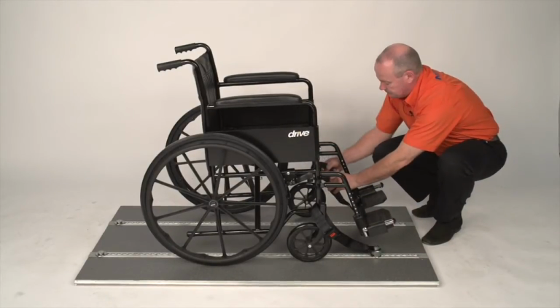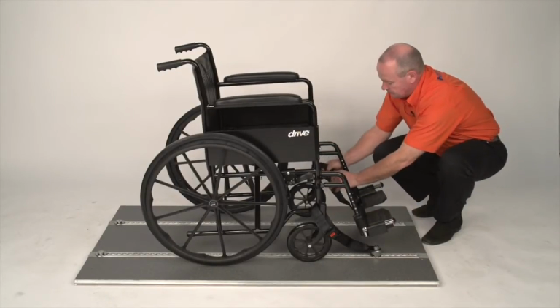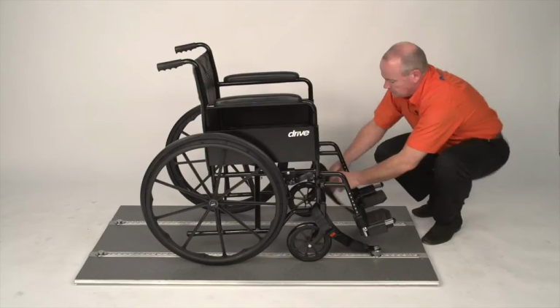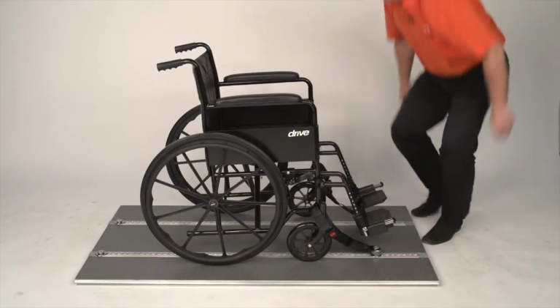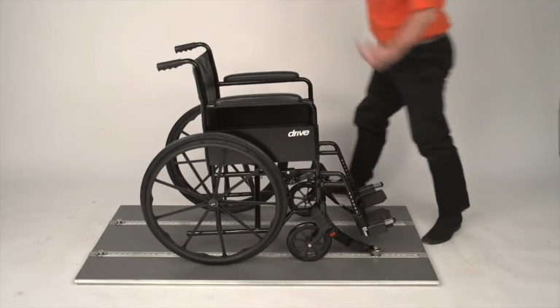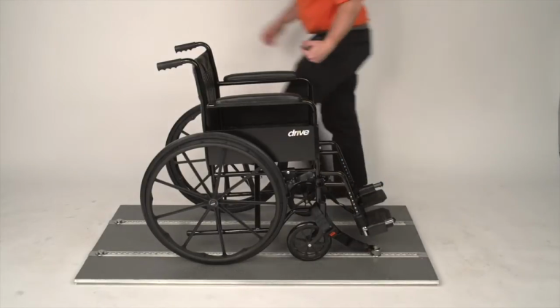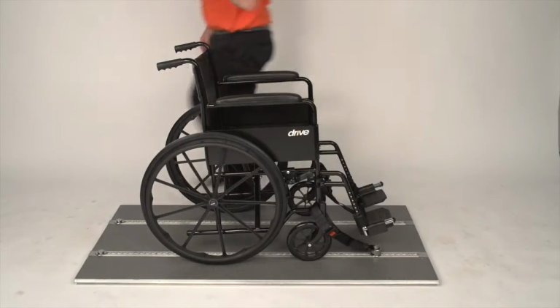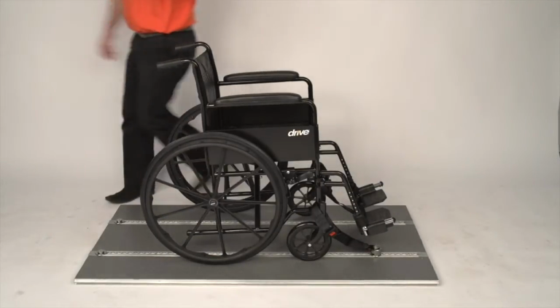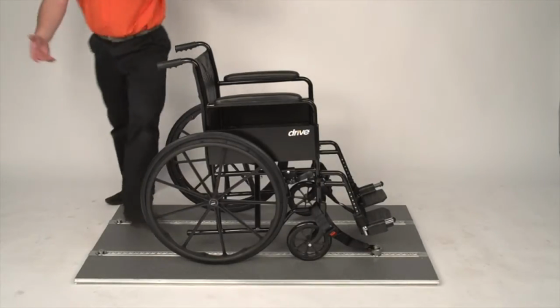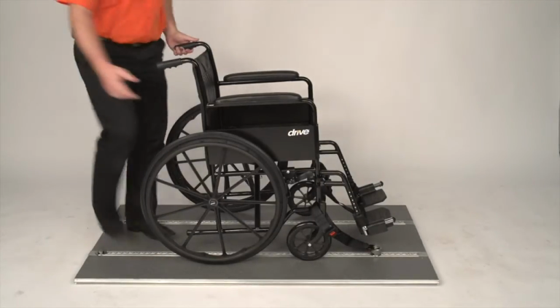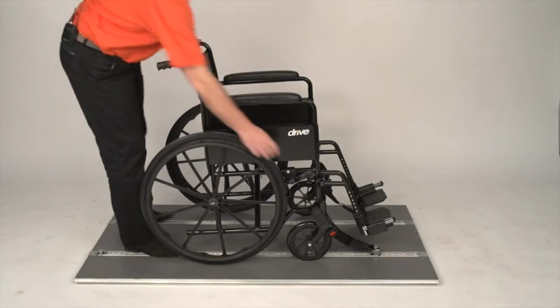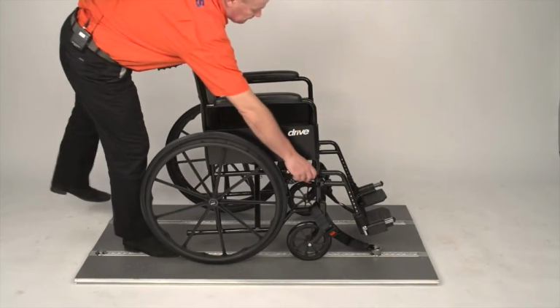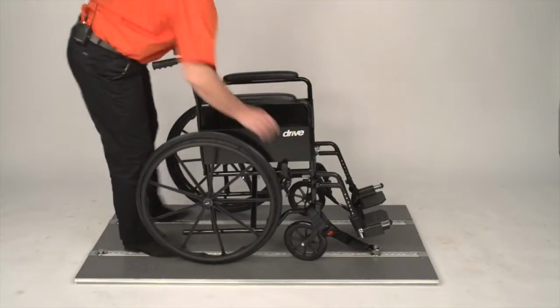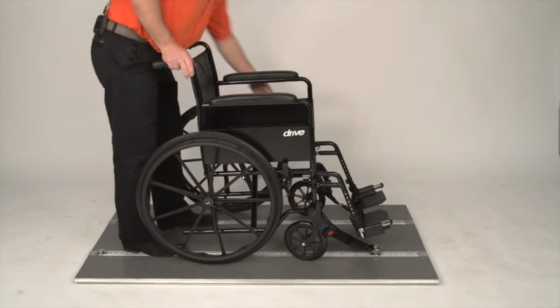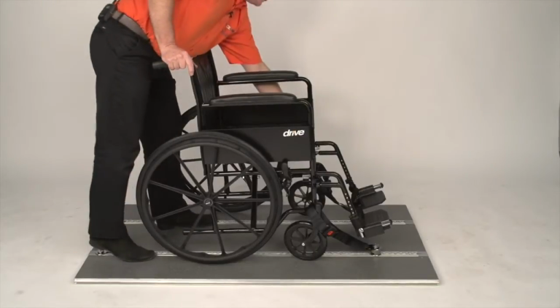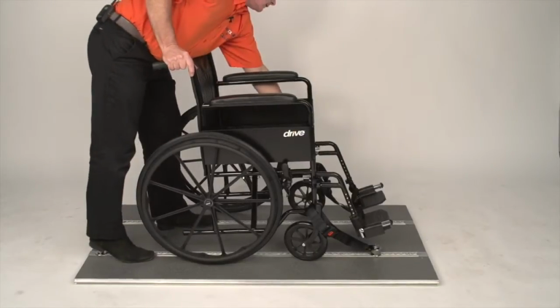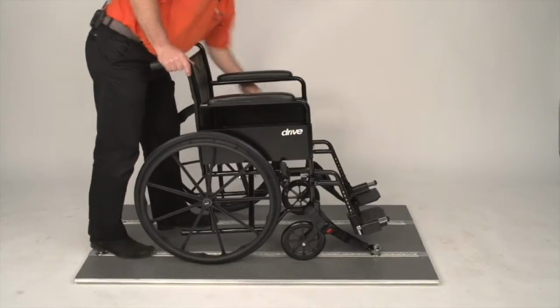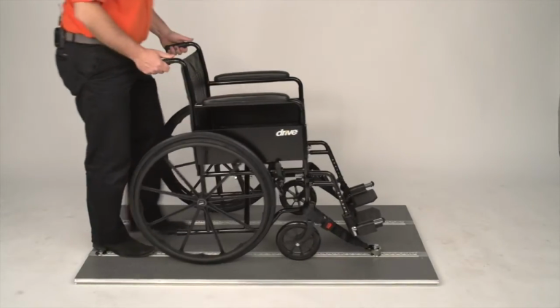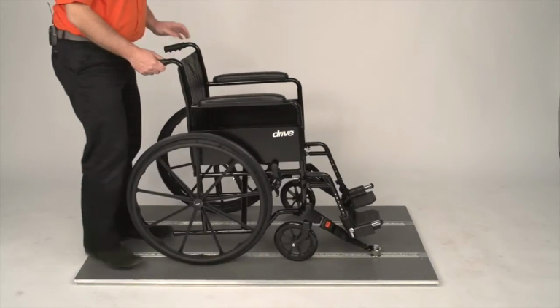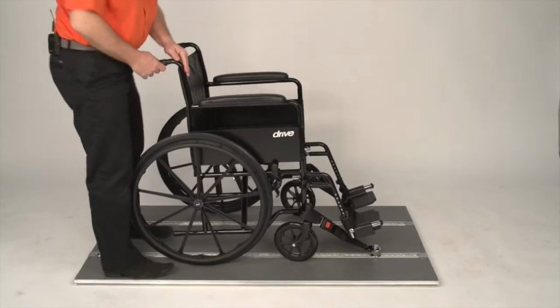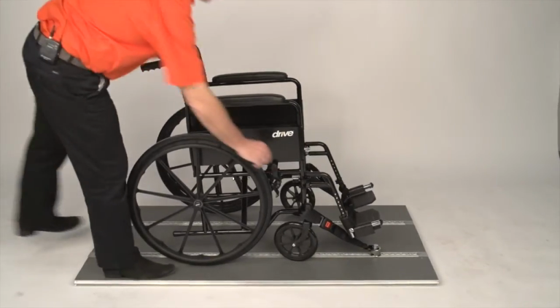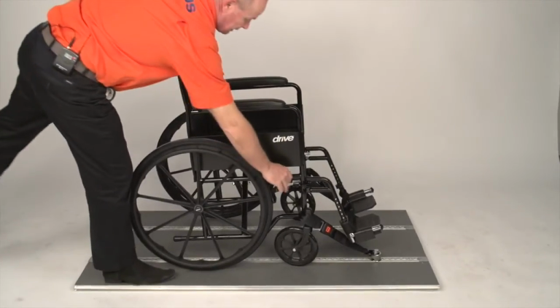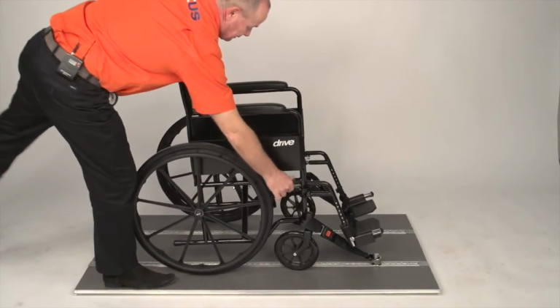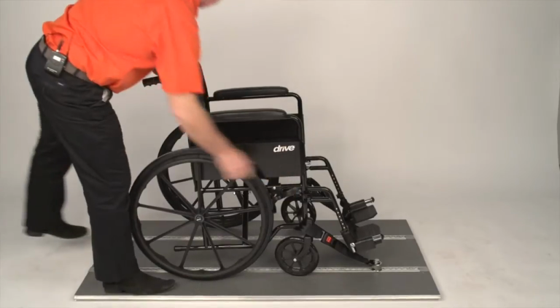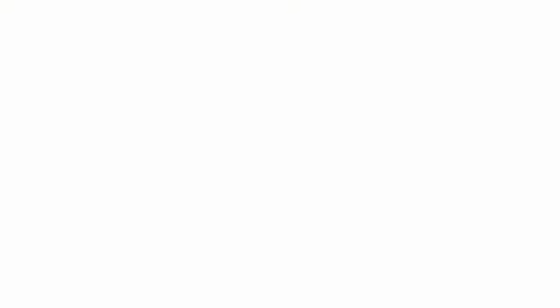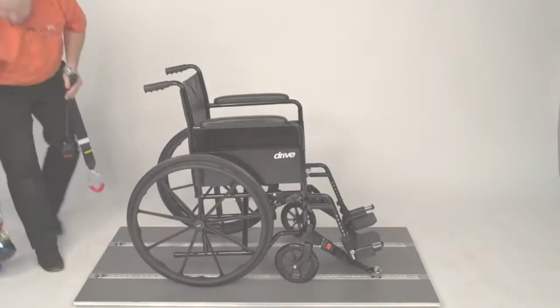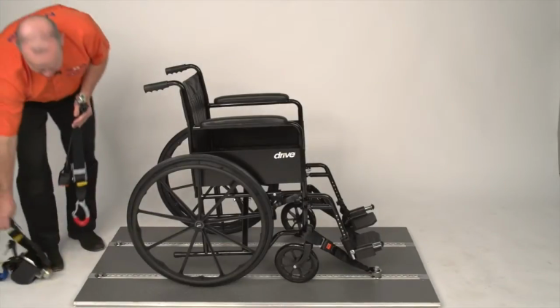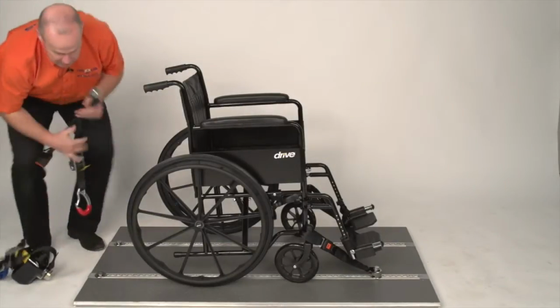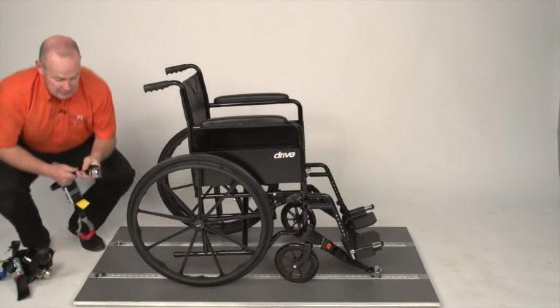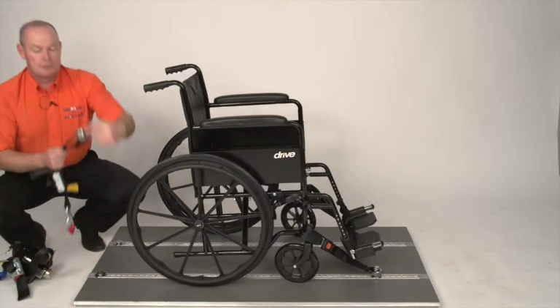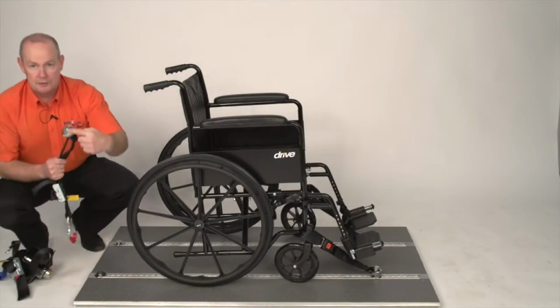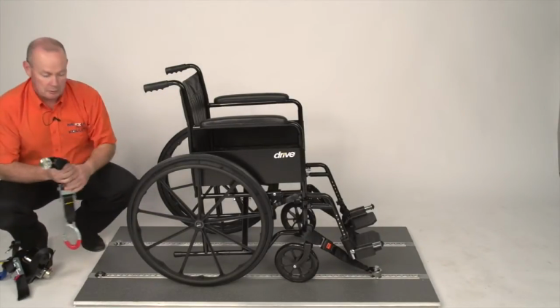Come to the rear of the wheelchair, release the brakes, back towards you, put the brakes back on. The rear section is combined again, but it is all off the single point.